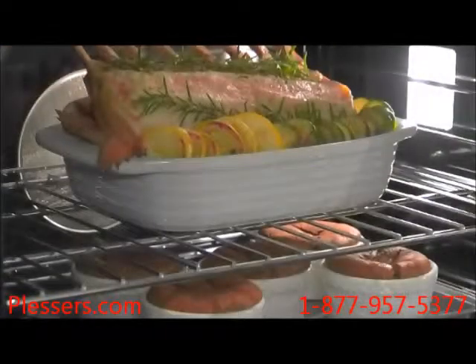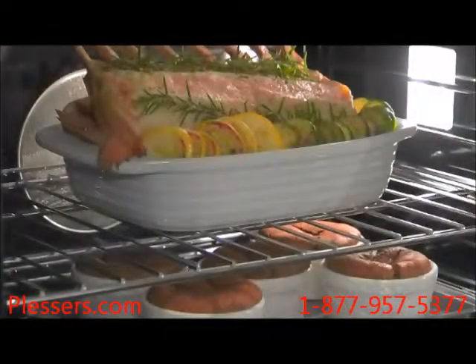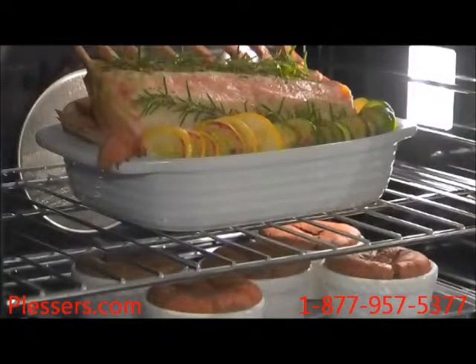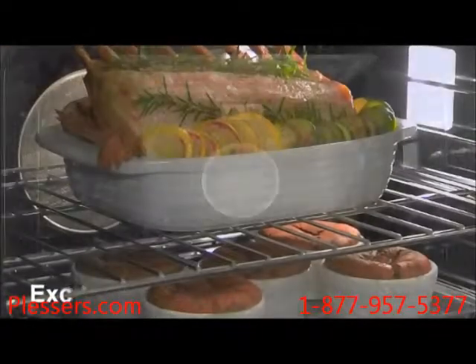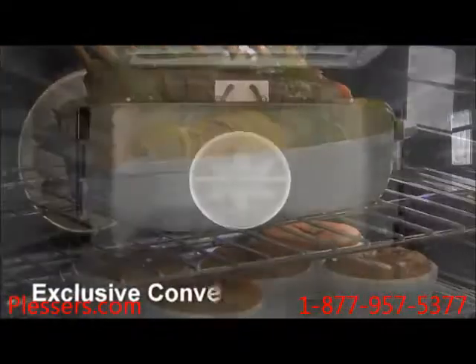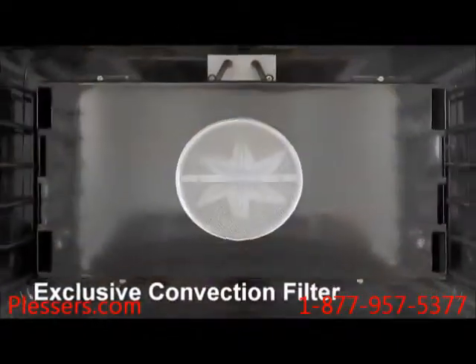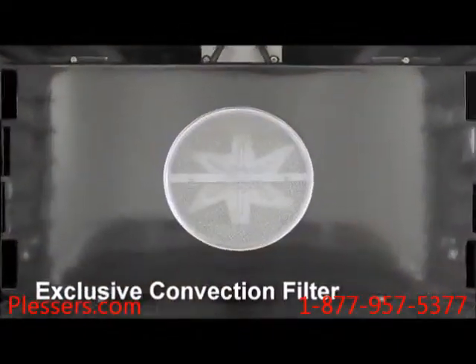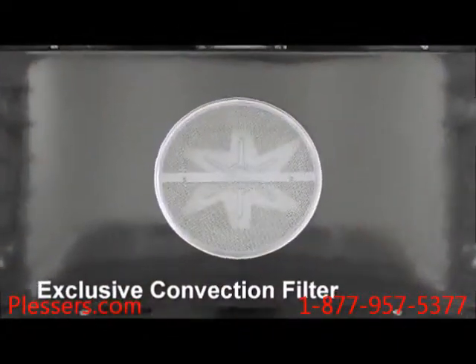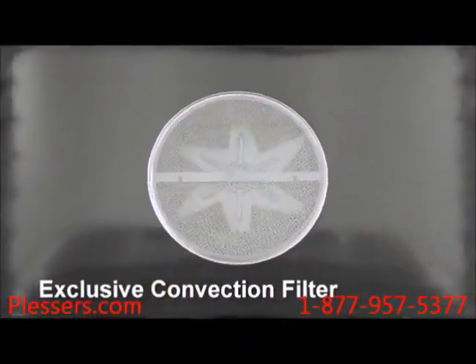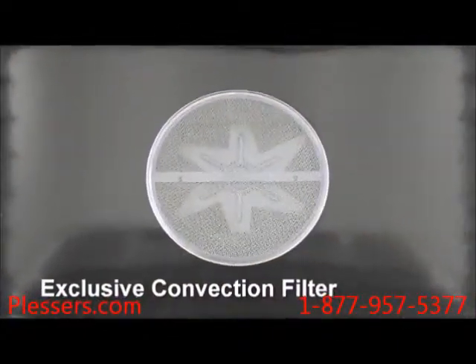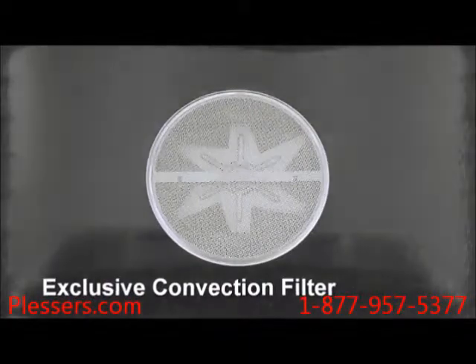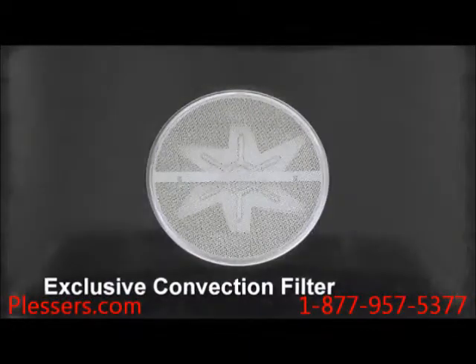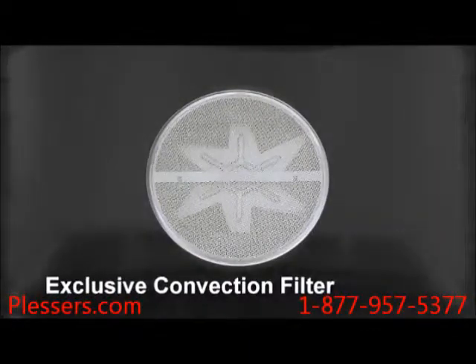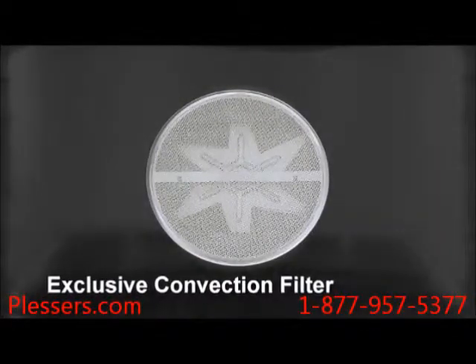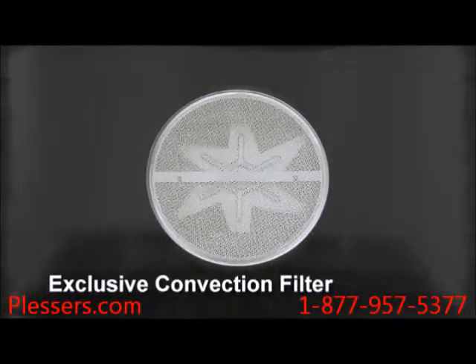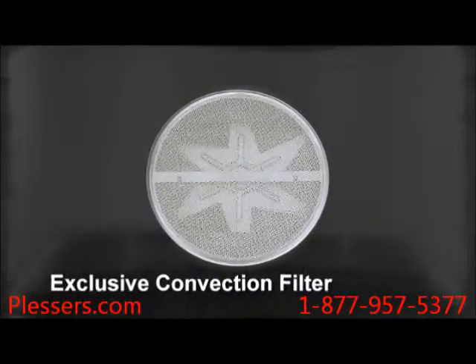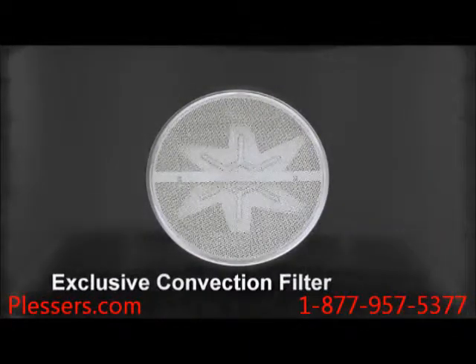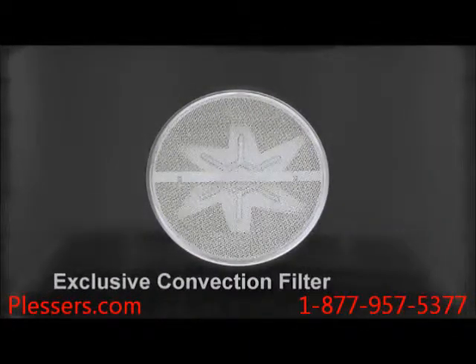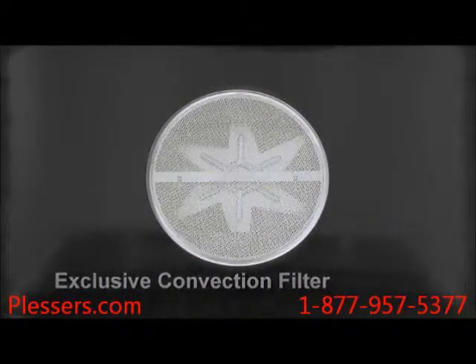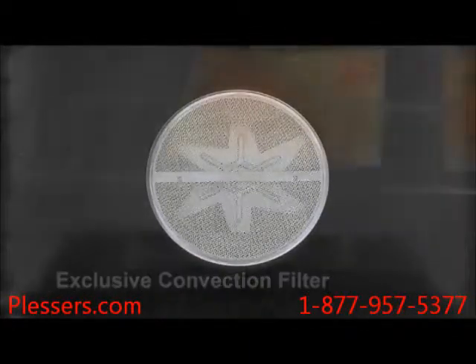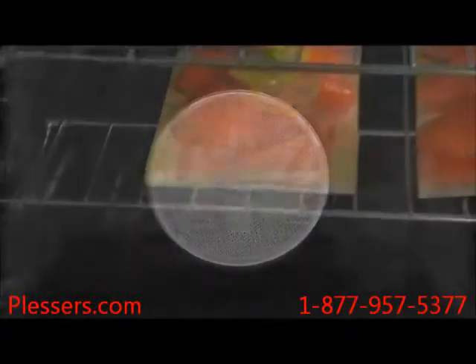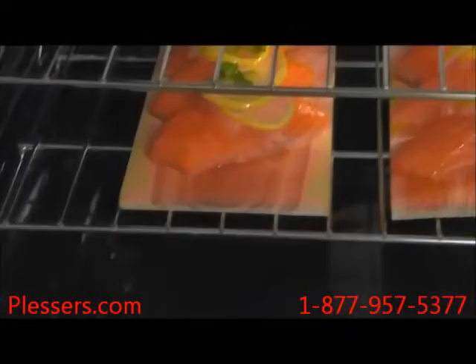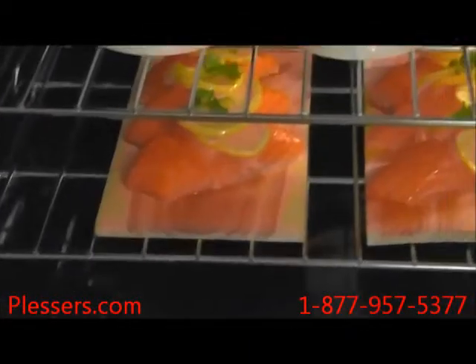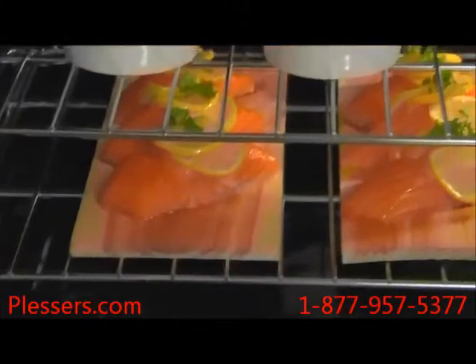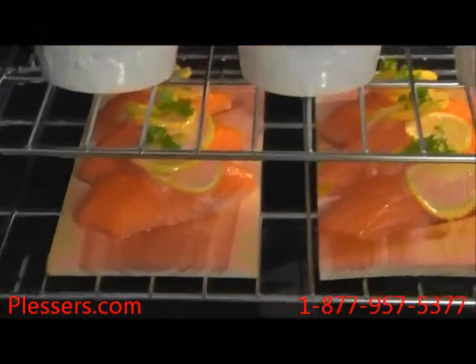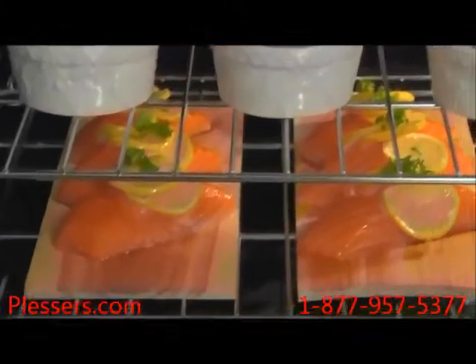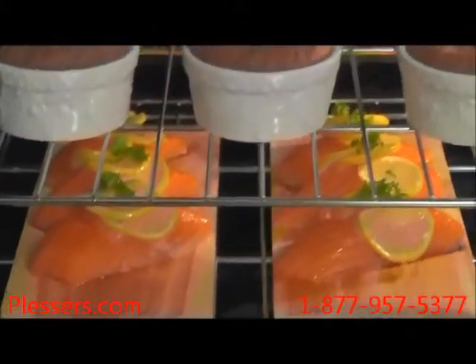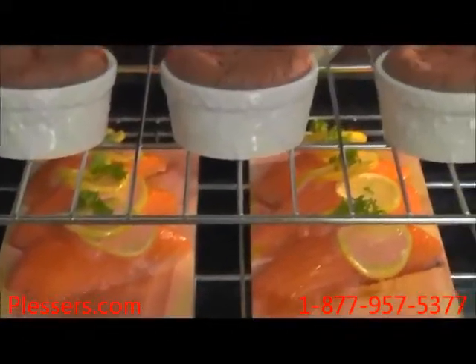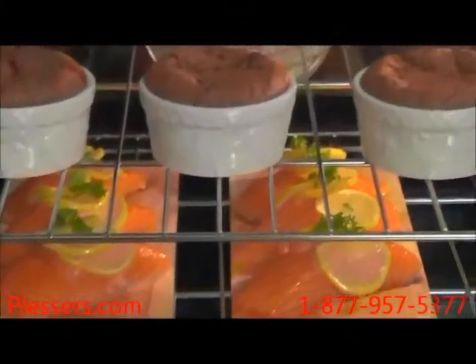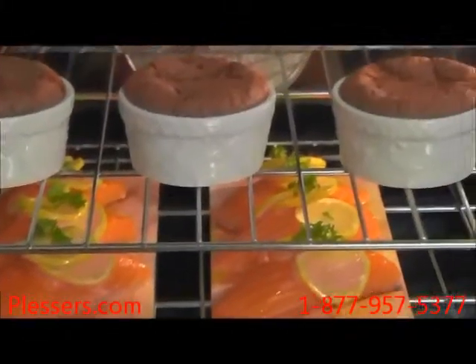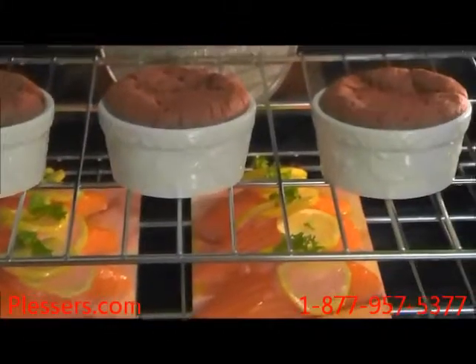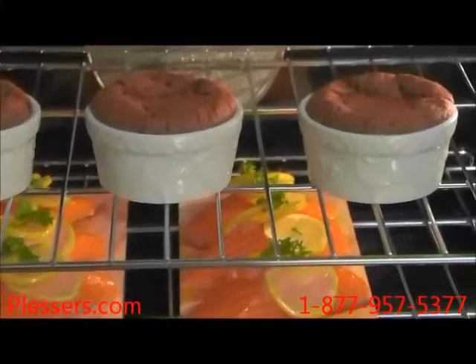Our exclusive convection filter captures grease and flavor particles within the oven cell, so multiple dishes can cook simultaneously without the worry of flavor transfer. After all, who wants a soufflé that tastes like salmon?